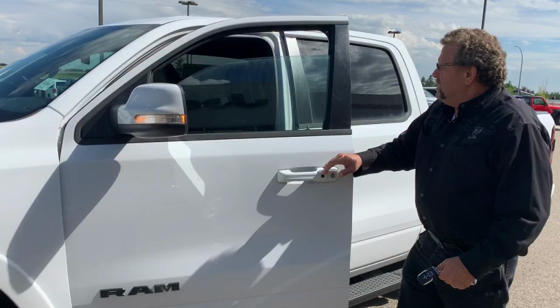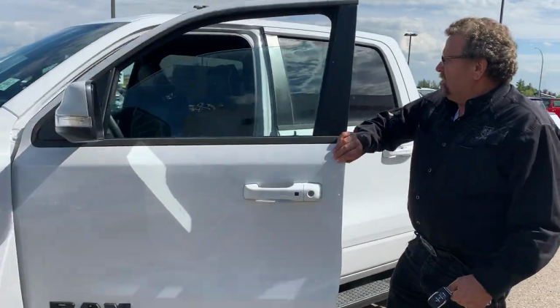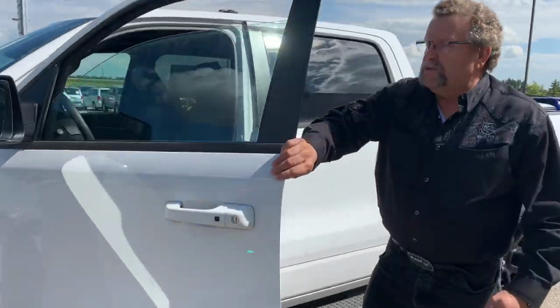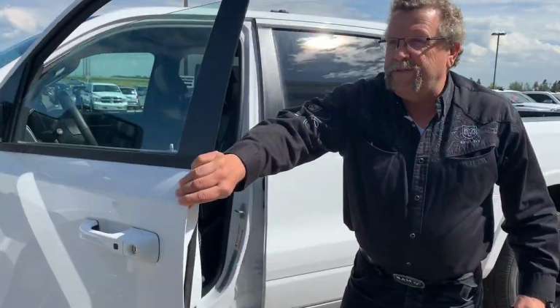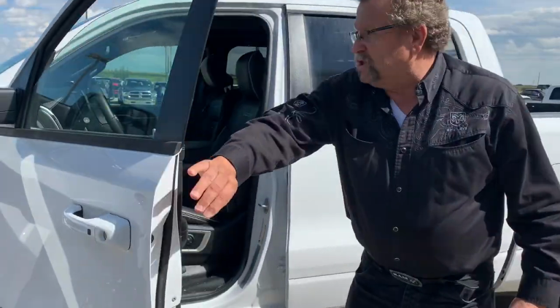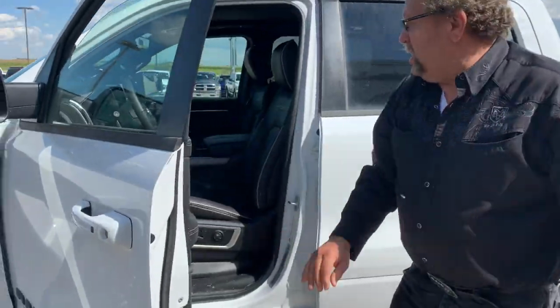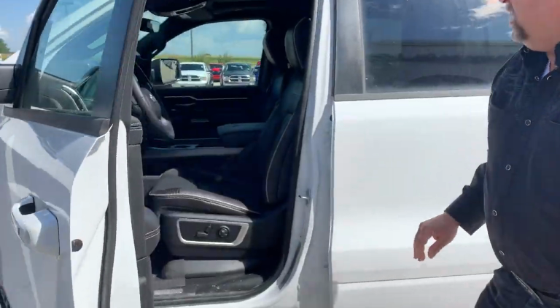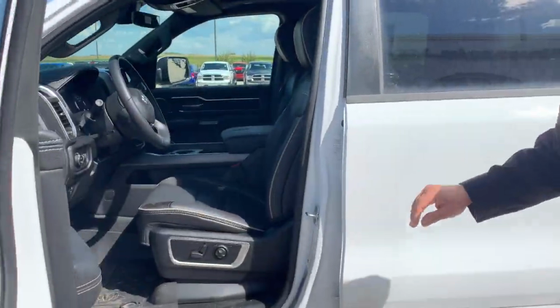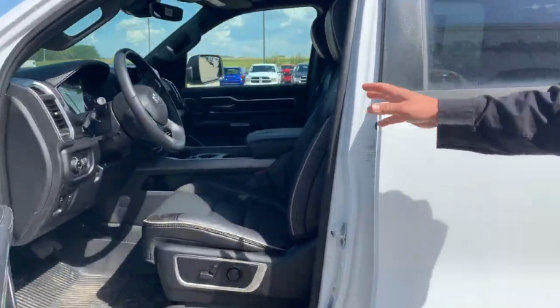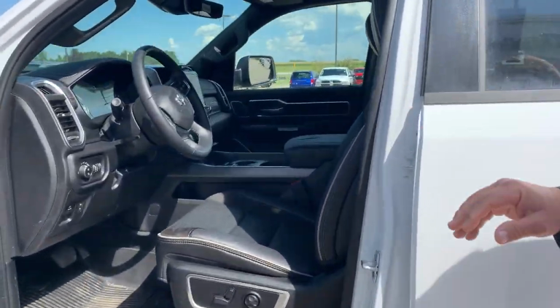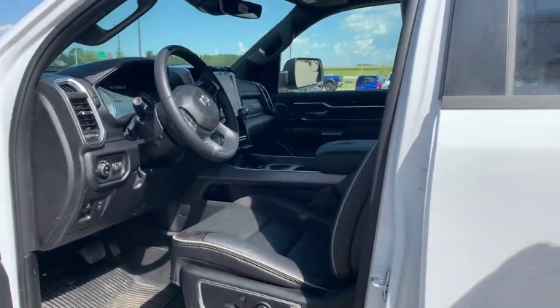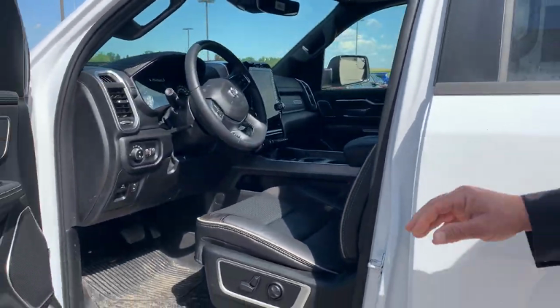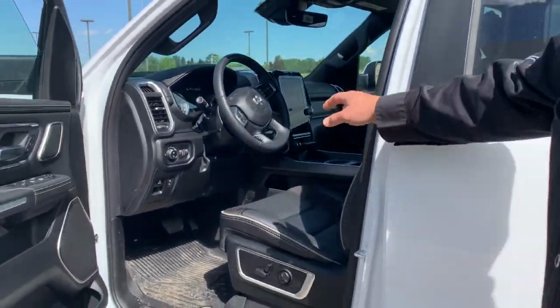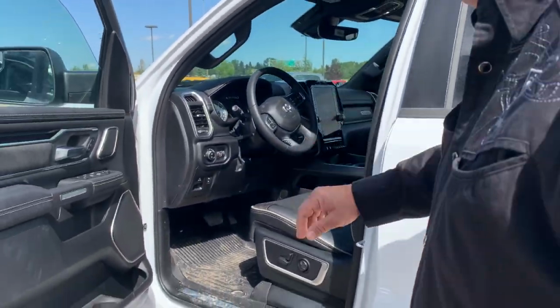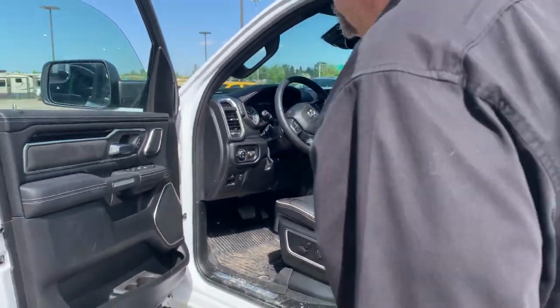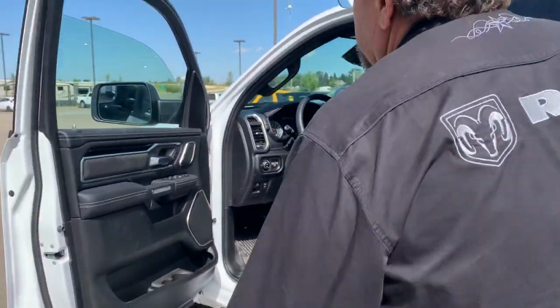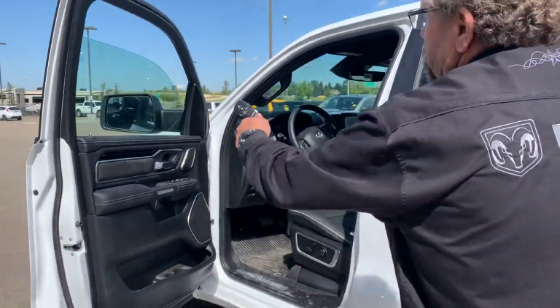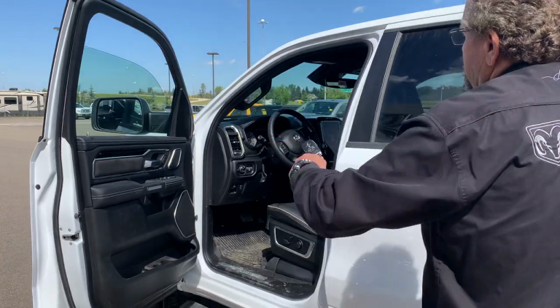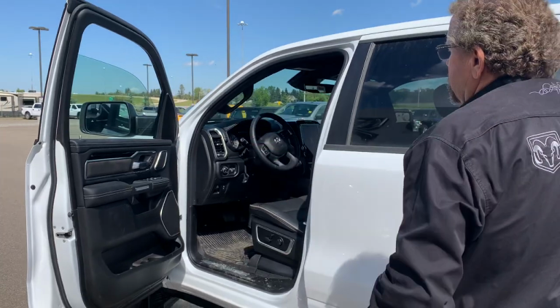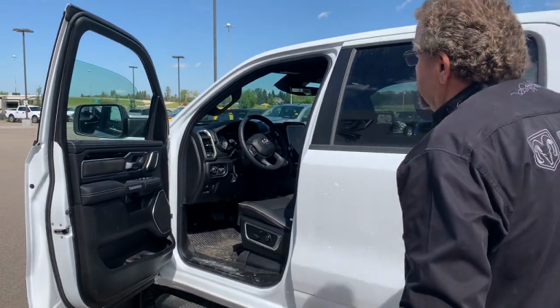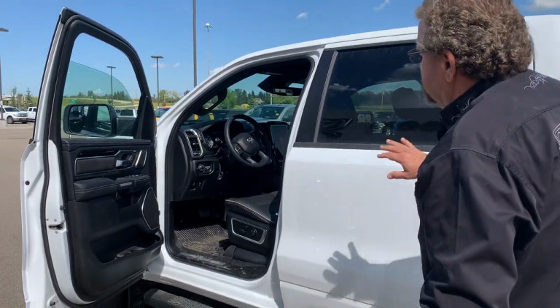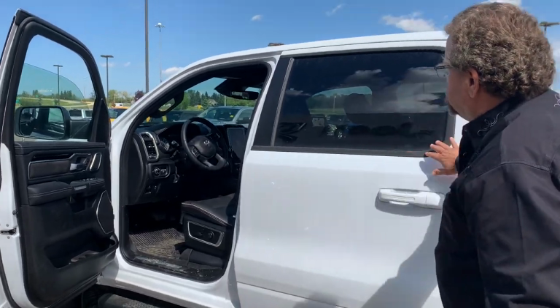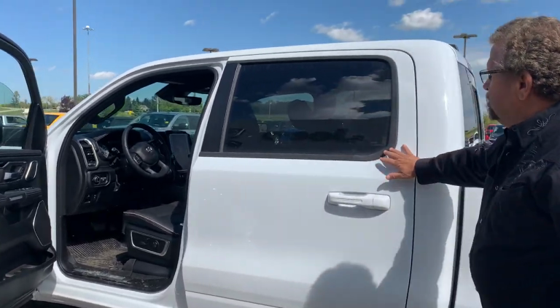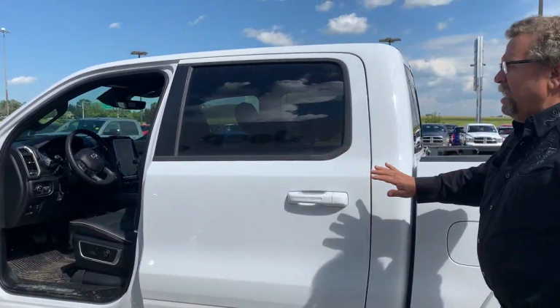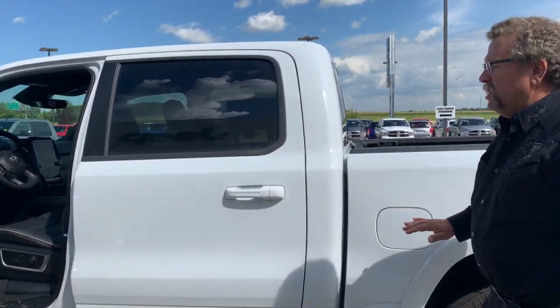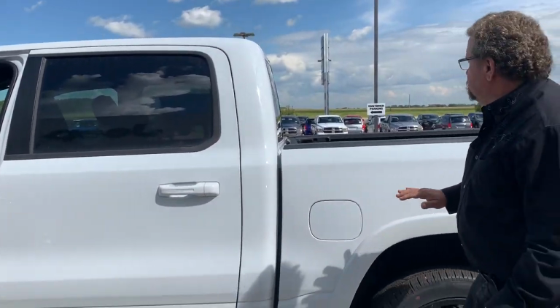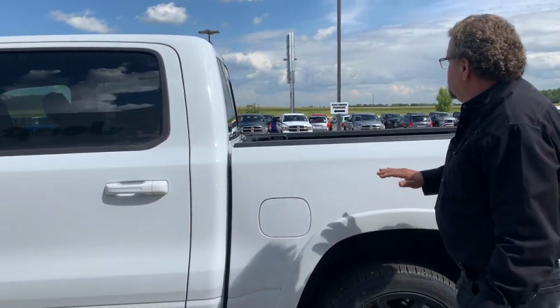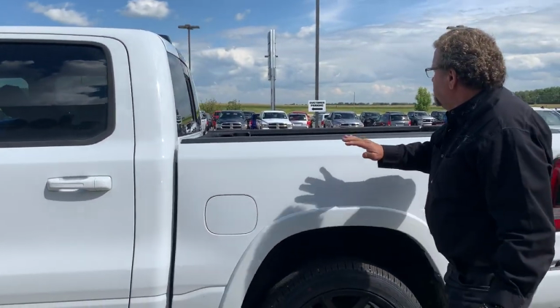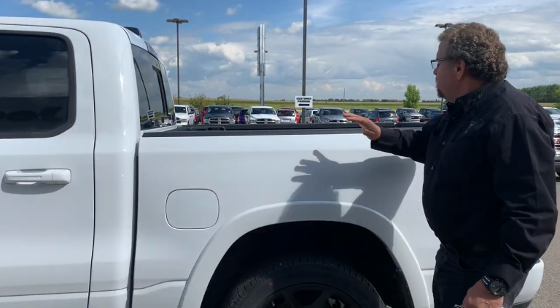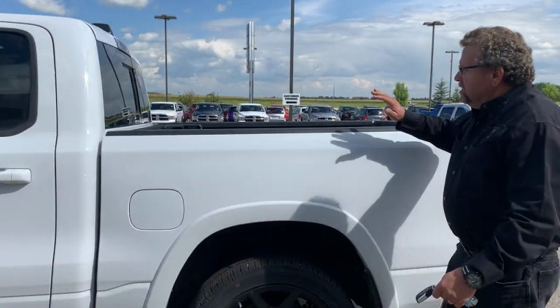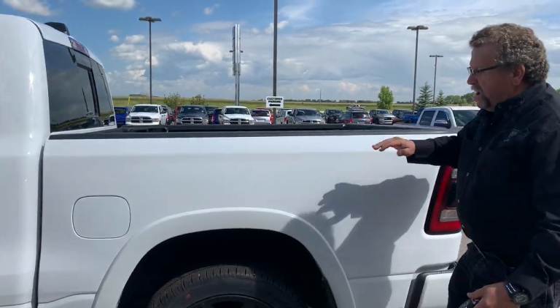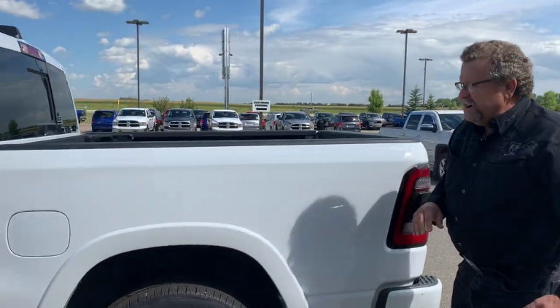This has got the 12-inch screen in here, heated leather seats, center brake controller, blind spot detection, of course the crew cab — you got lots of room back there — and a spray liner.